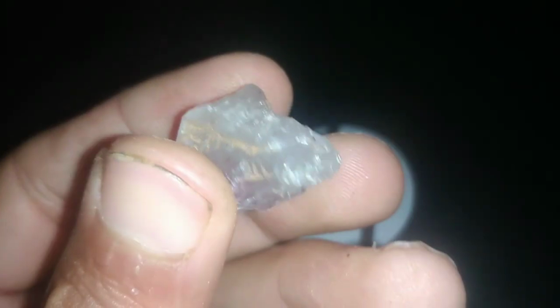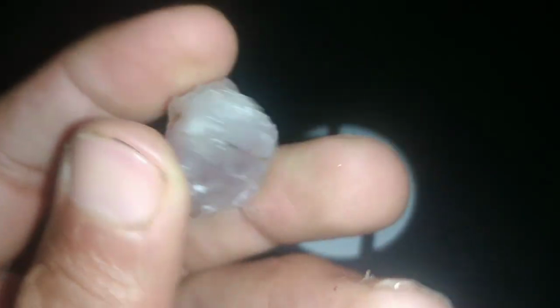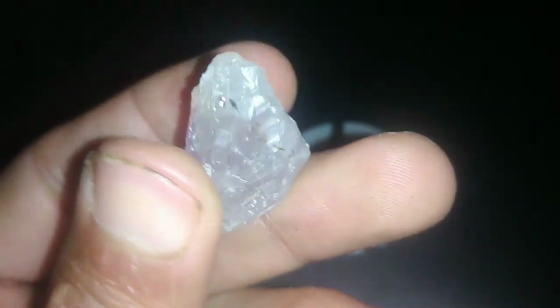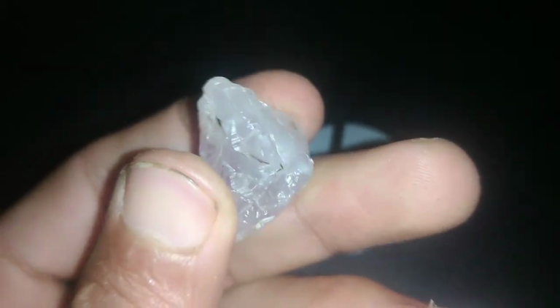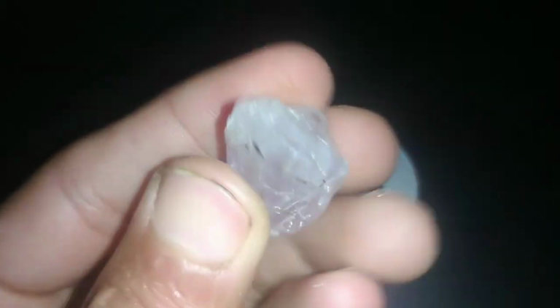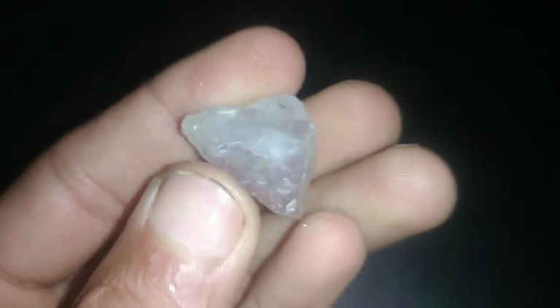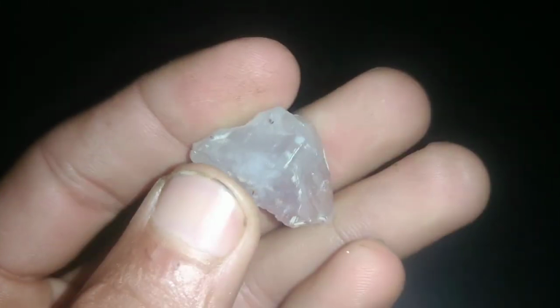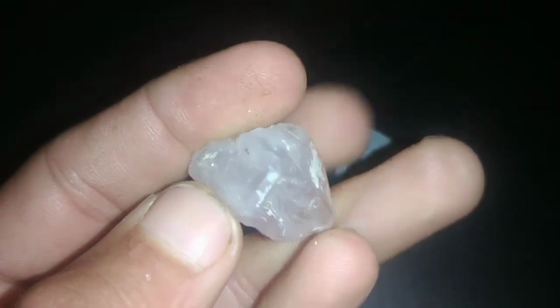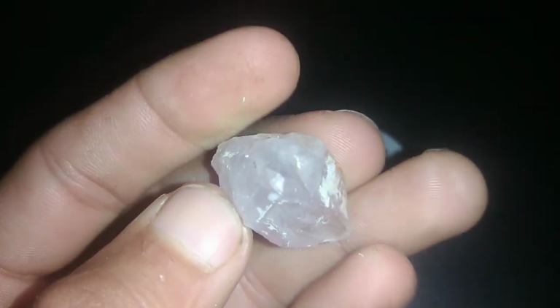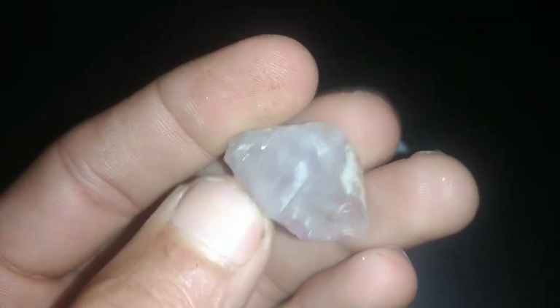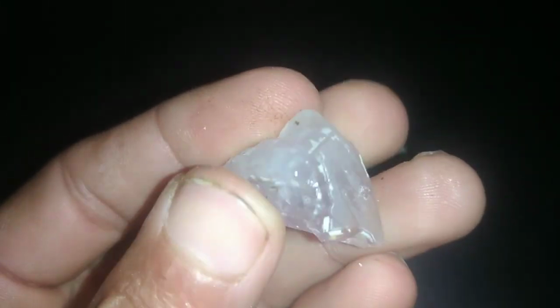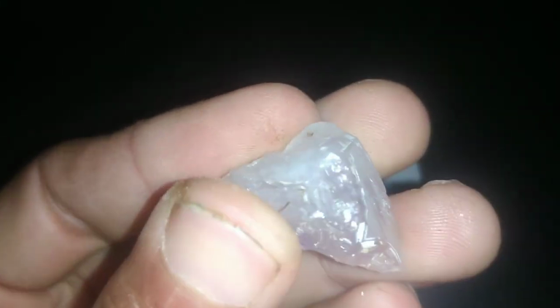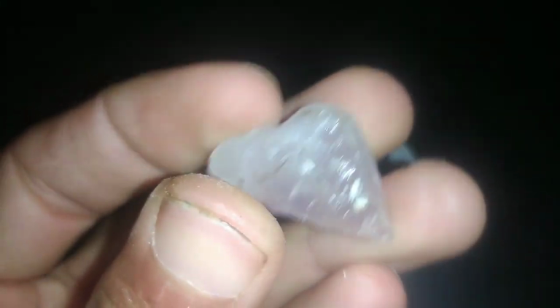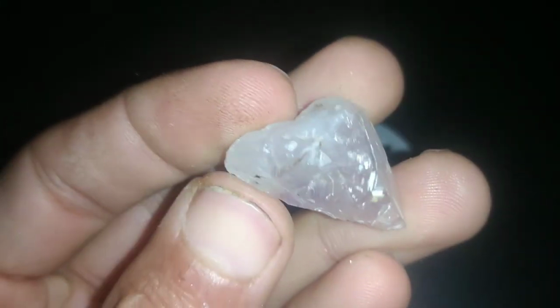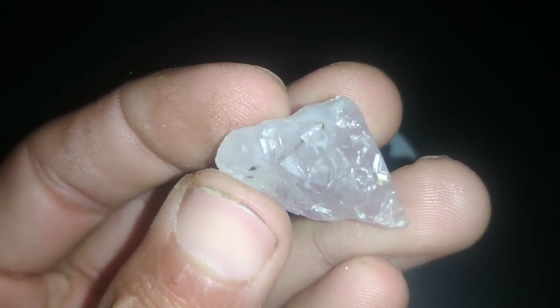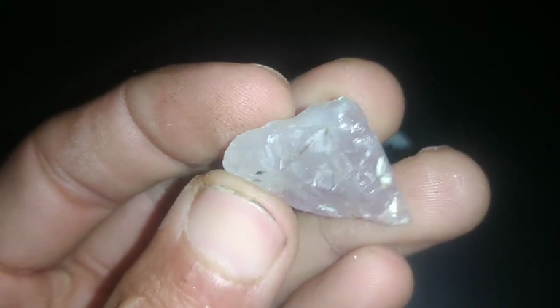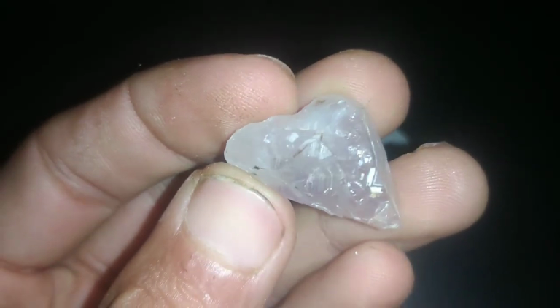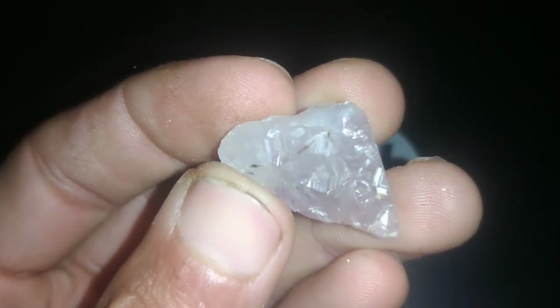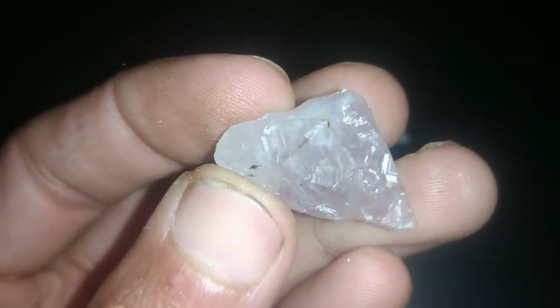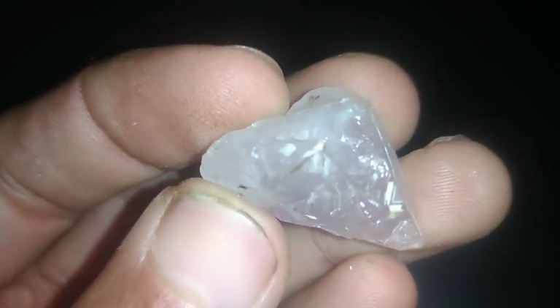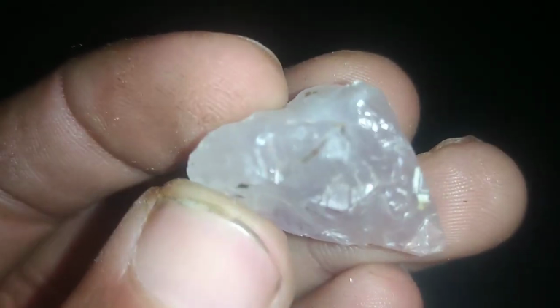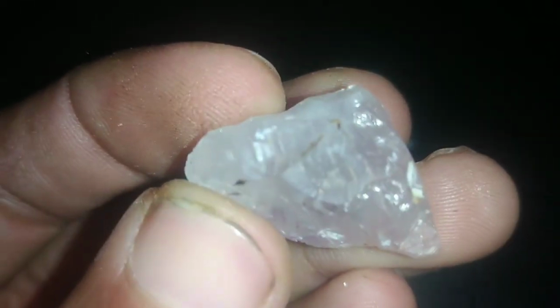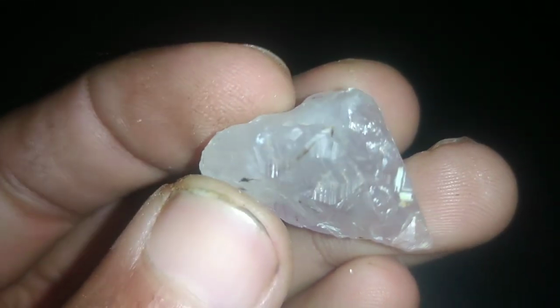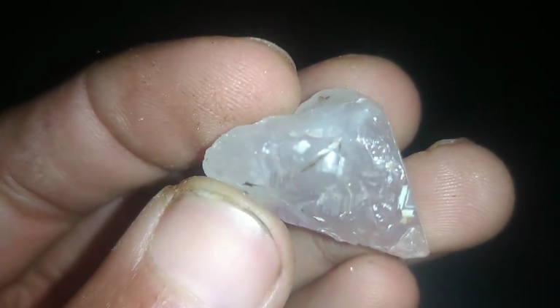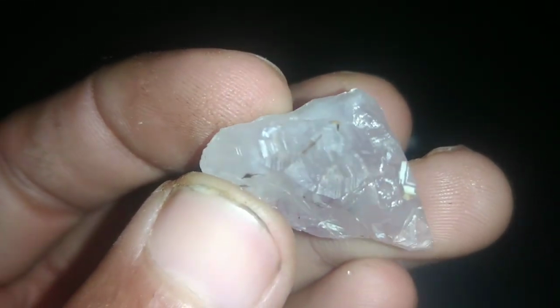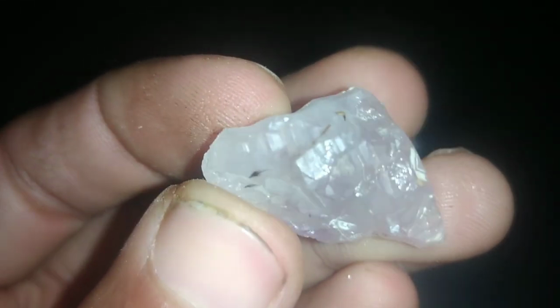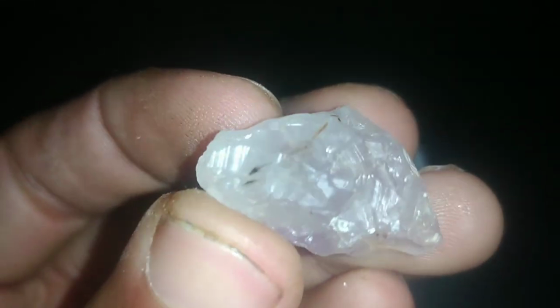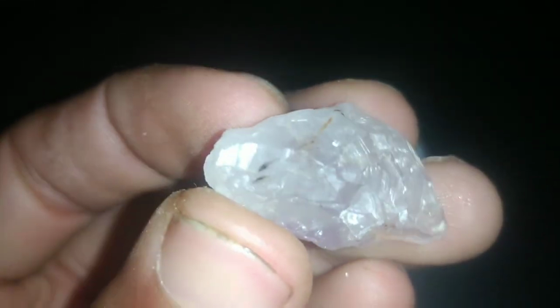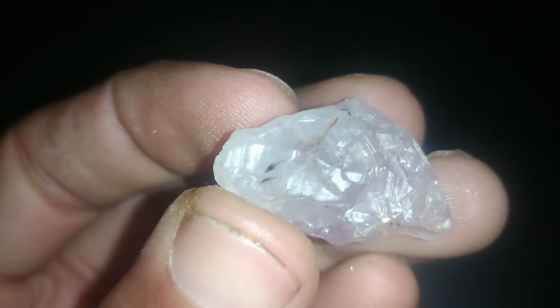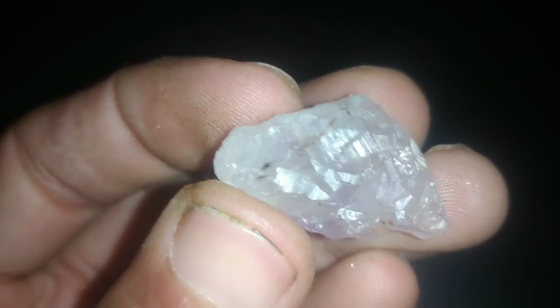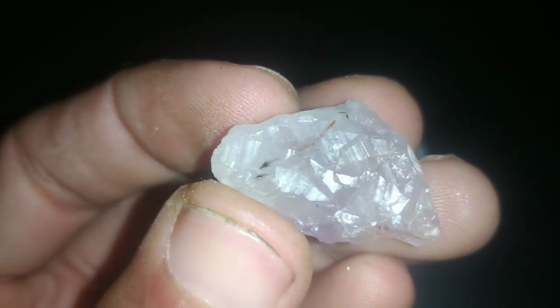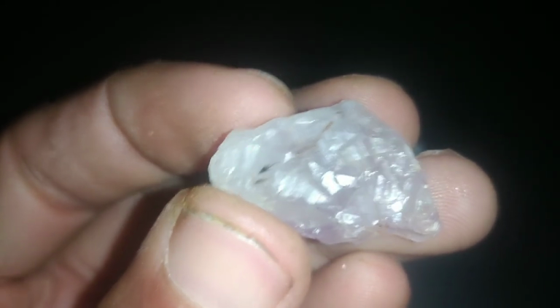Testing raw diamonds at home can be a fascinating yet challenging endeavor. While it requires precision and knowledge, it is possible to conduct basic tests using household items. Here's a comprehensive guide on how to test raw diamonds at home.